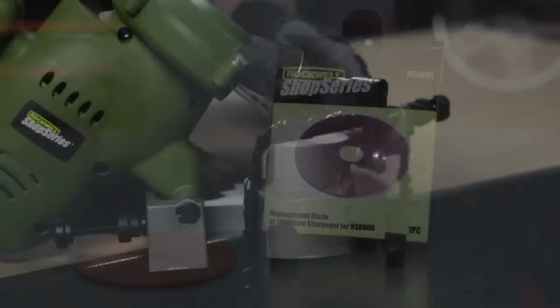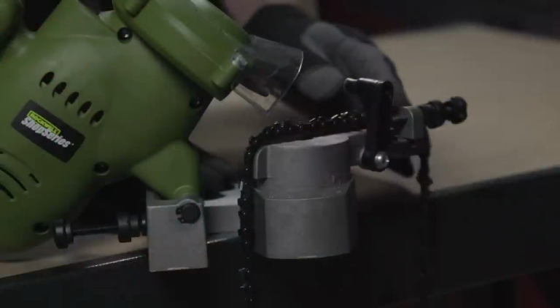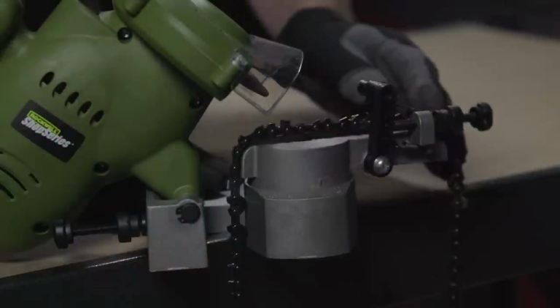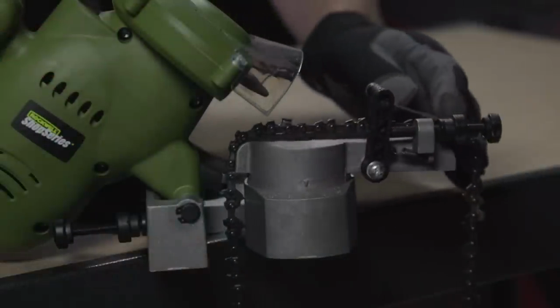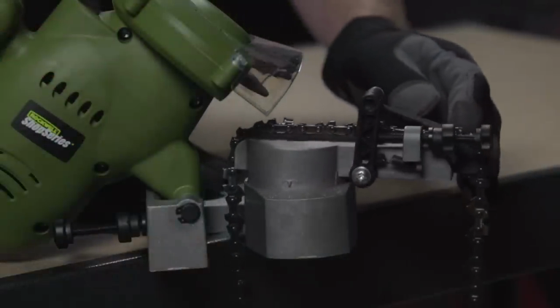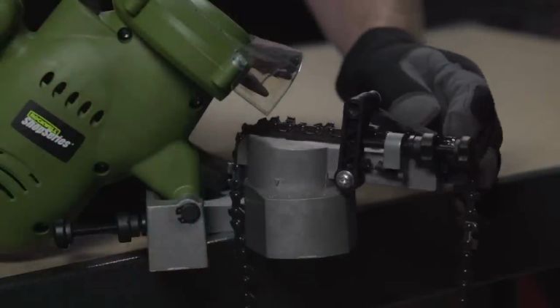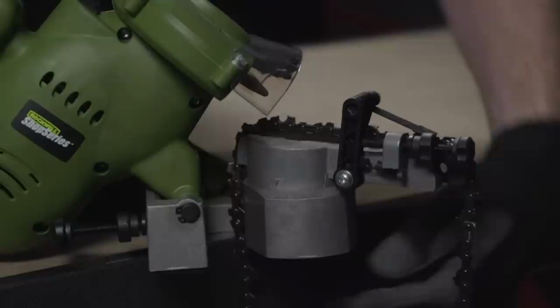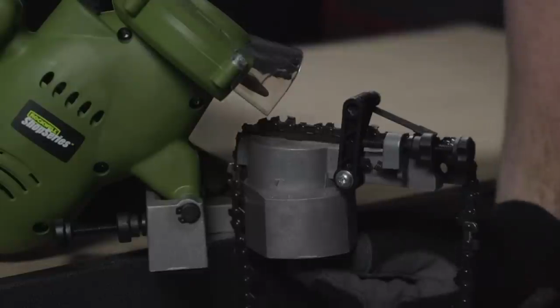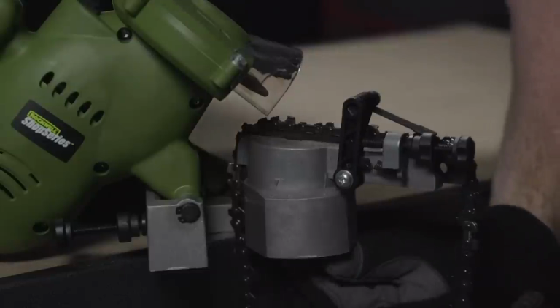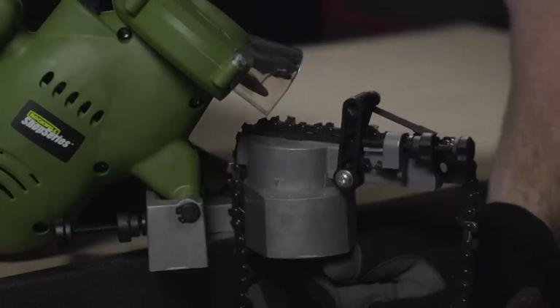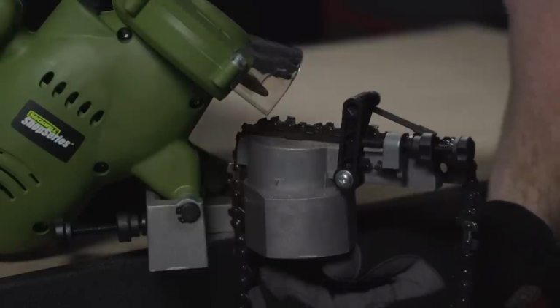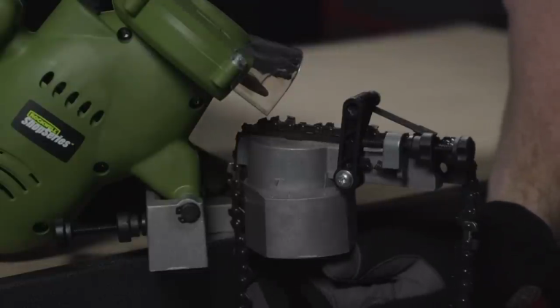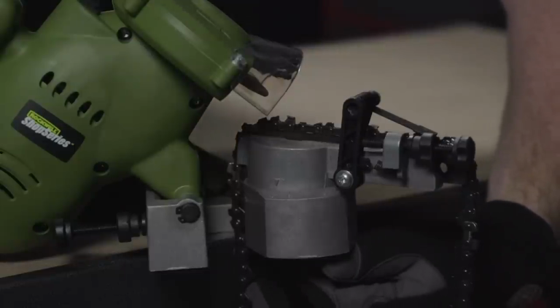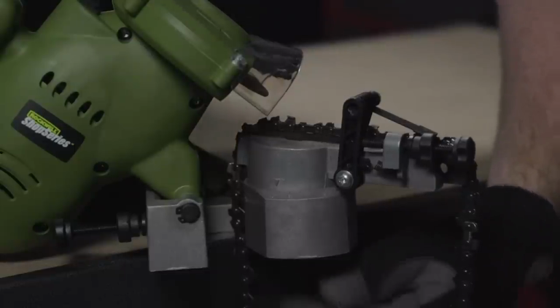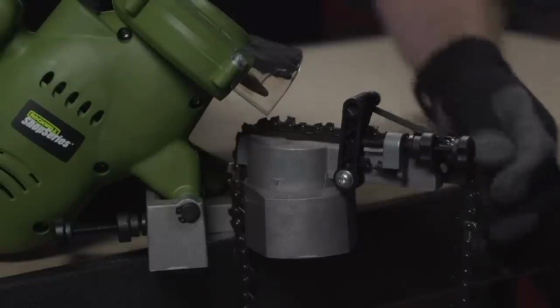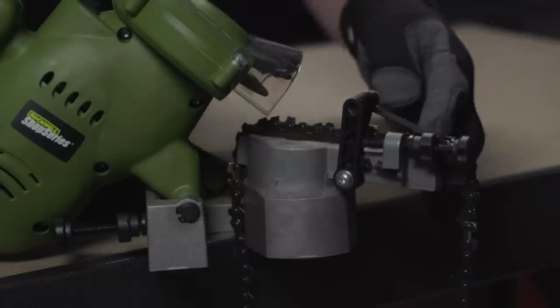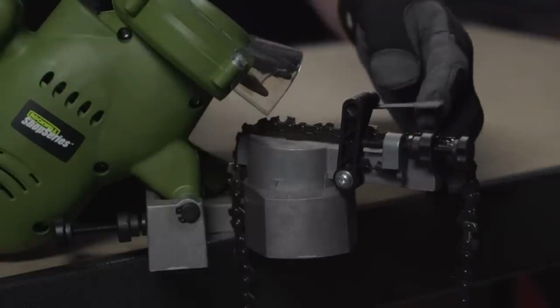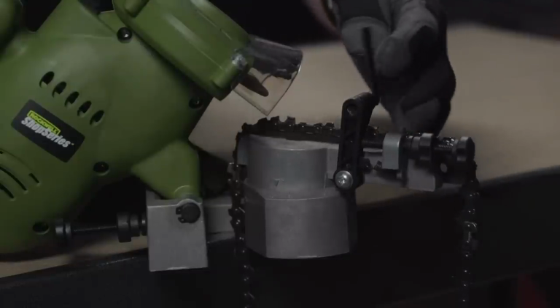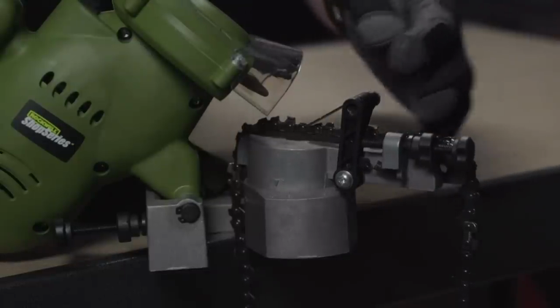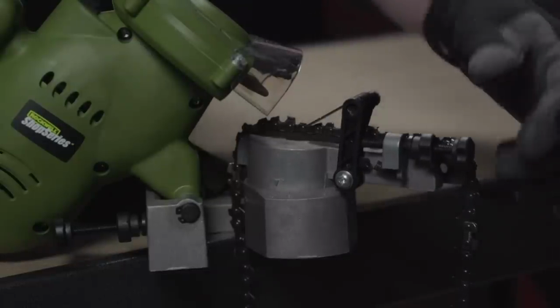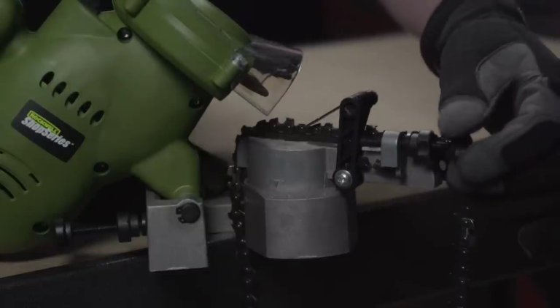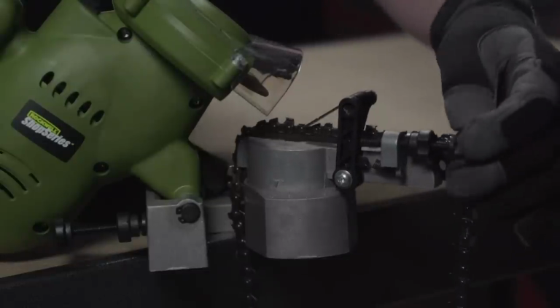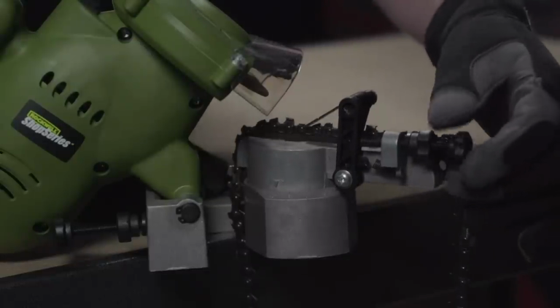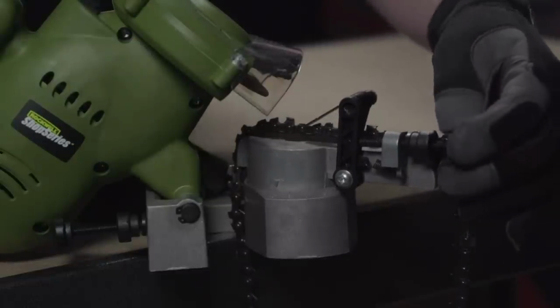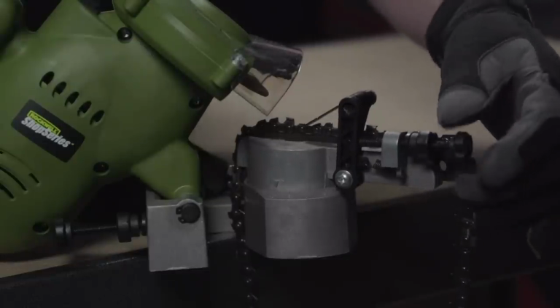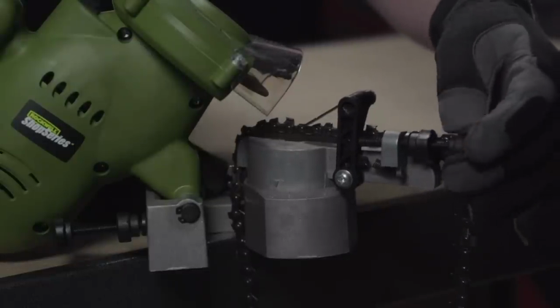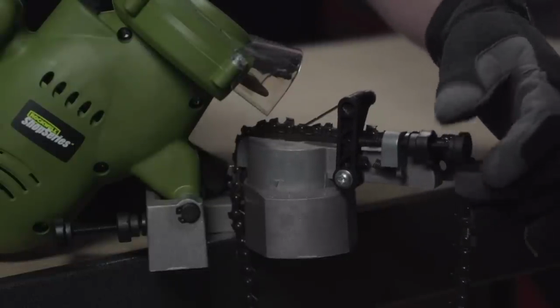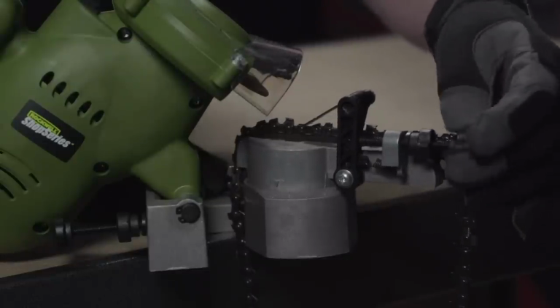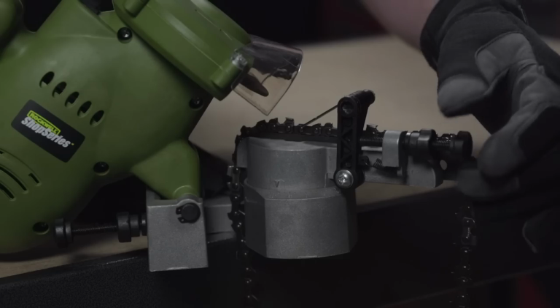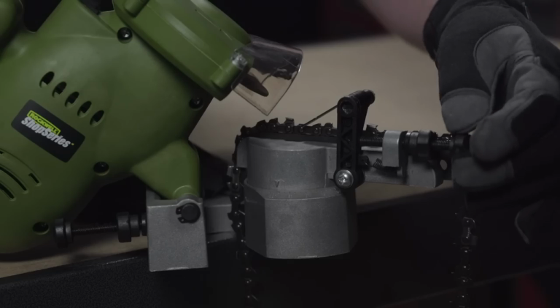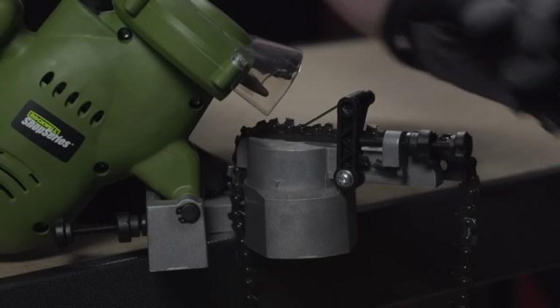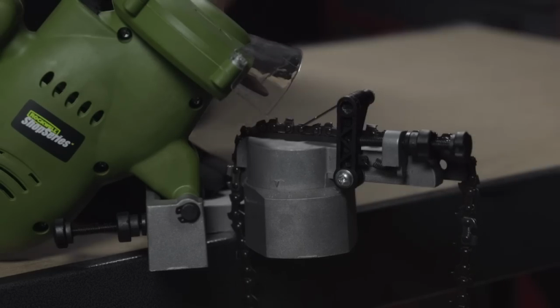The angle and depth of cuts are fully adjustable to suit every type of chain, and once the correct angle is set, the guide will lock the chain in place, ensuring a perfect cut every time.